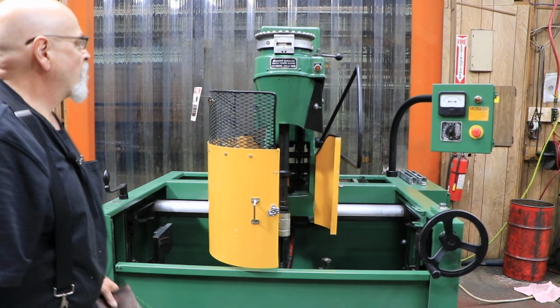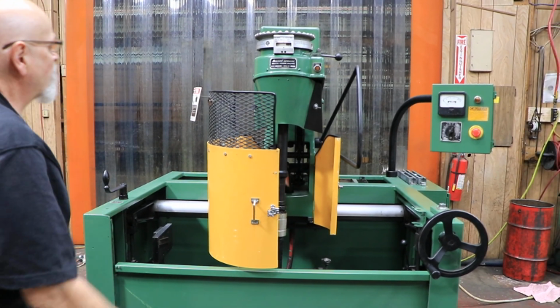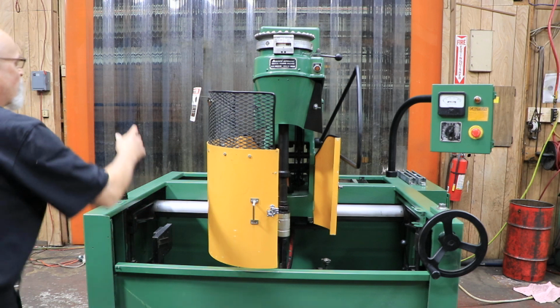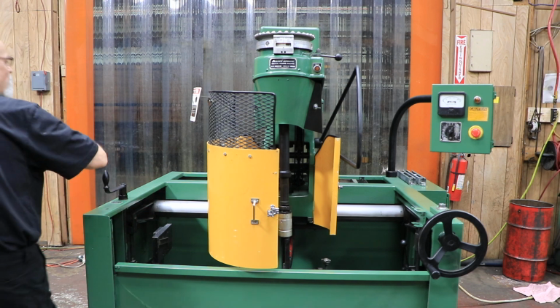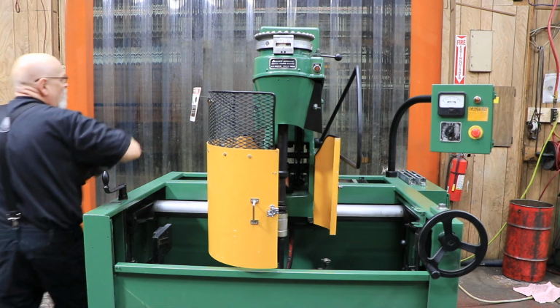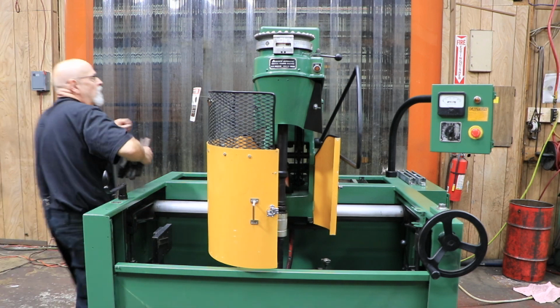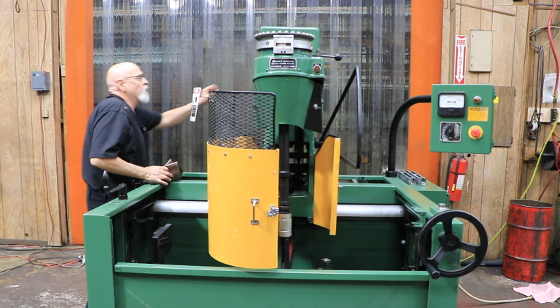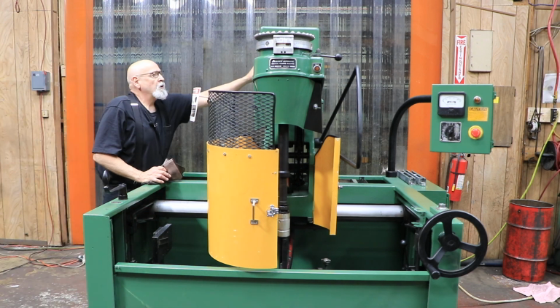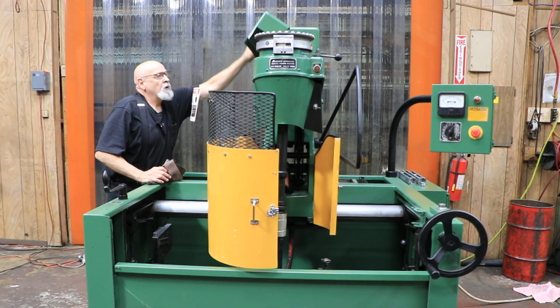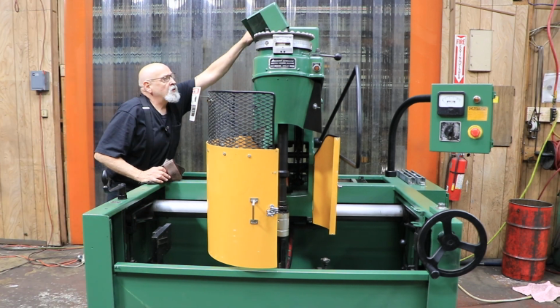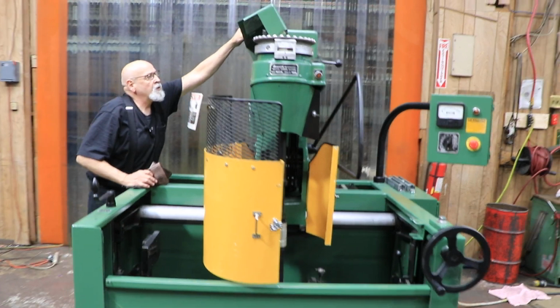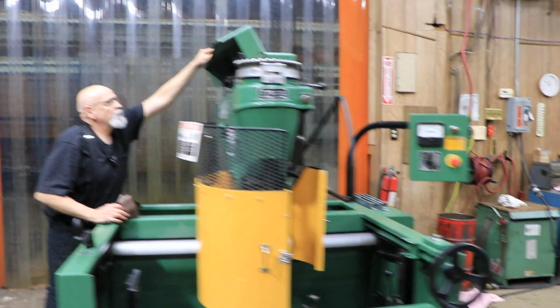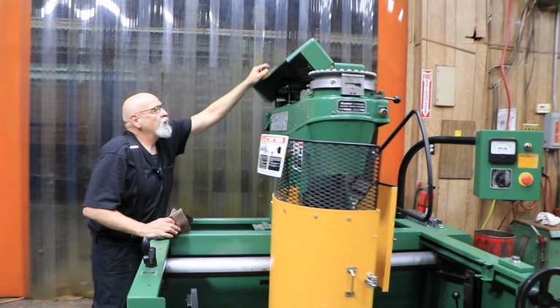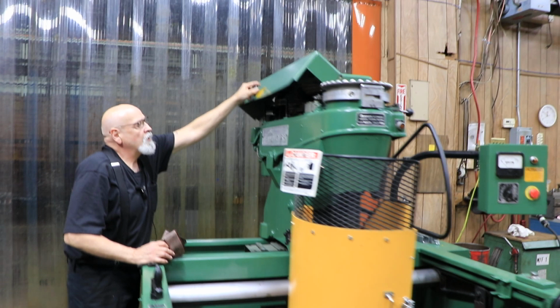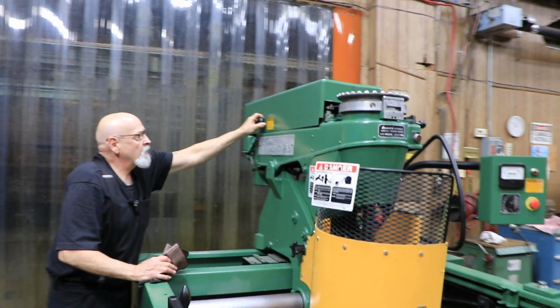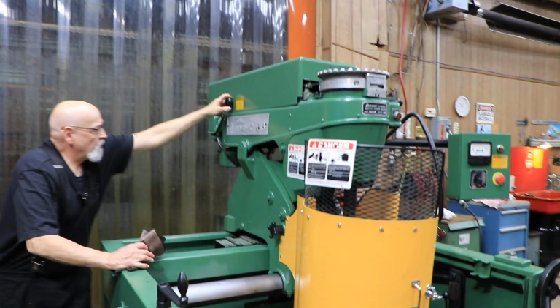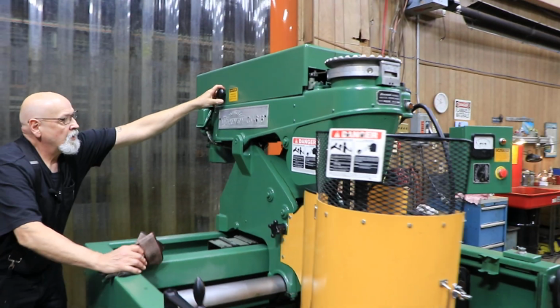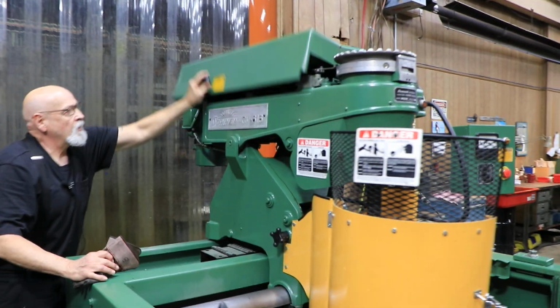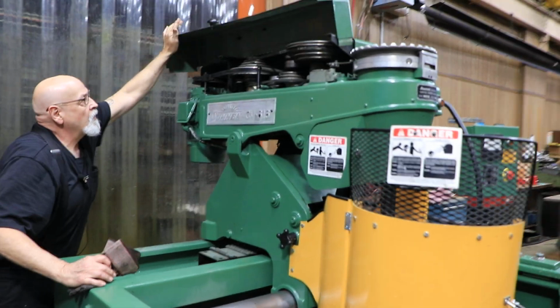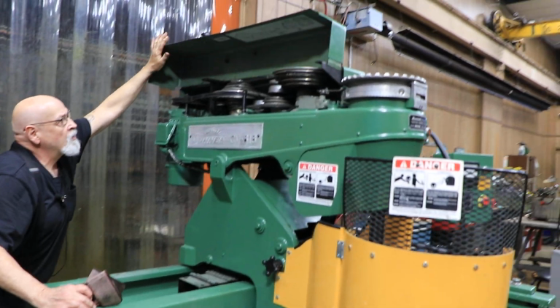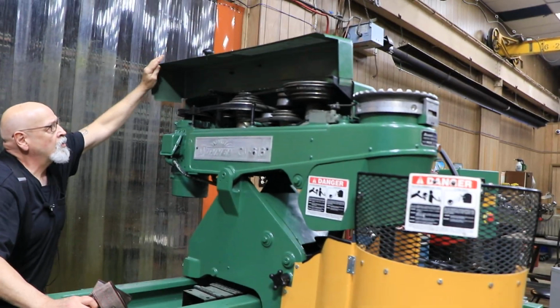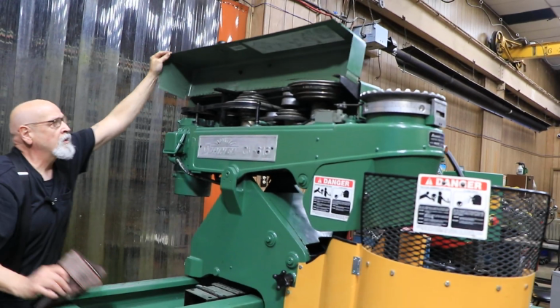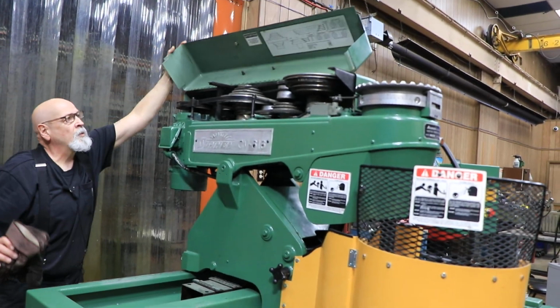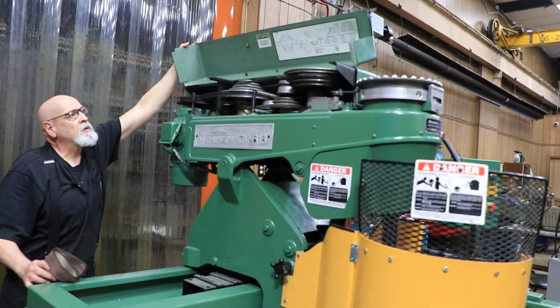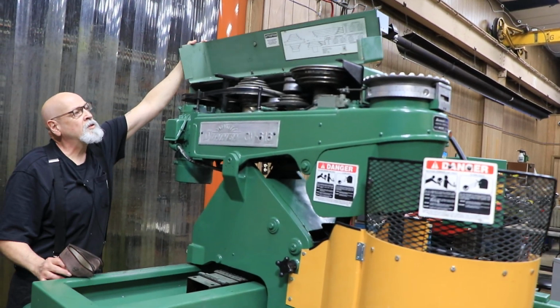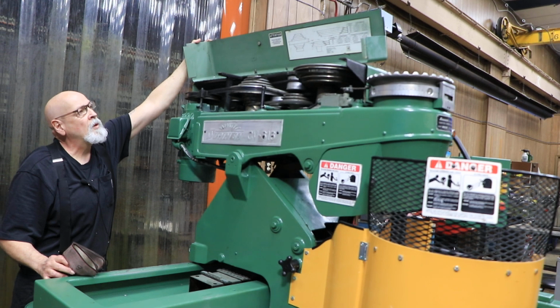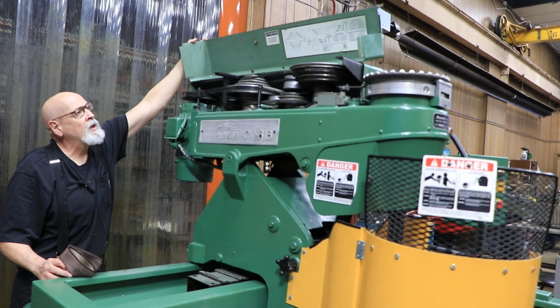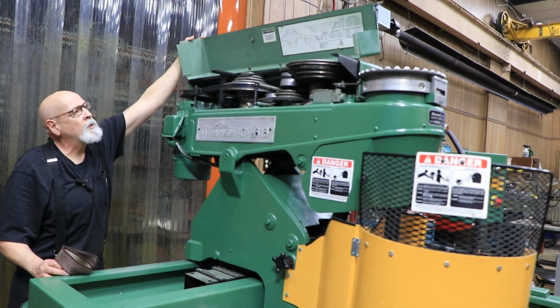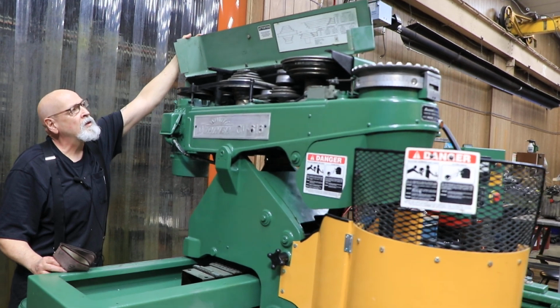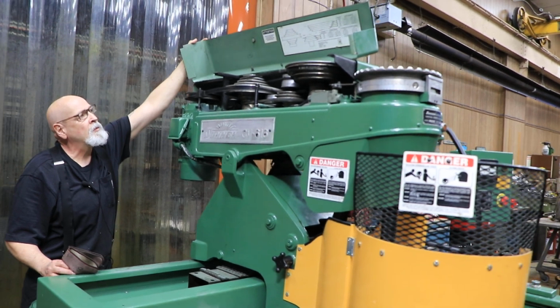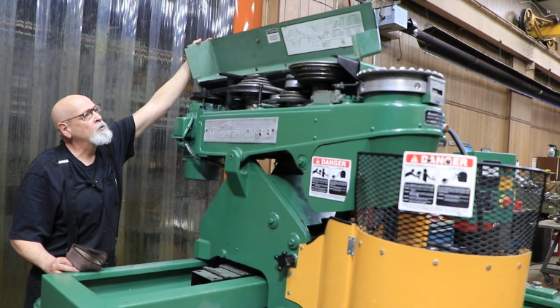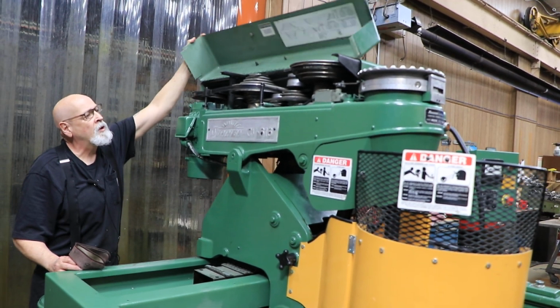The whole base you can lift up and down with this handle here. Your belts and stuff are all up here under this cover, and there's a little chart on top about the belts that go on there and the speeds that you can get when you move them around.